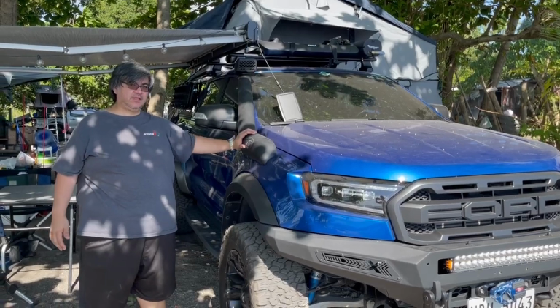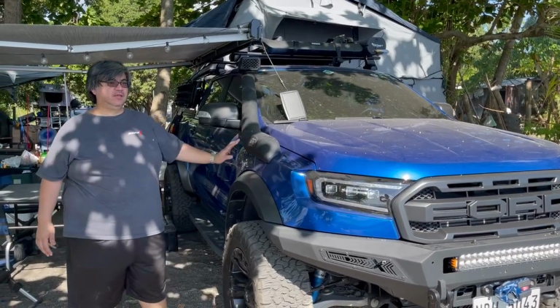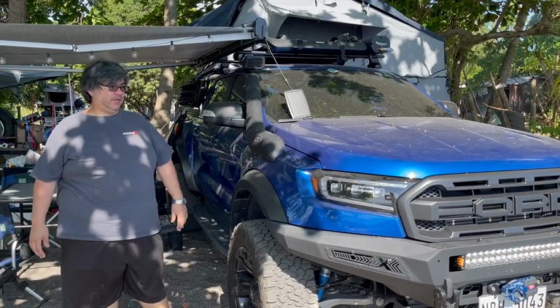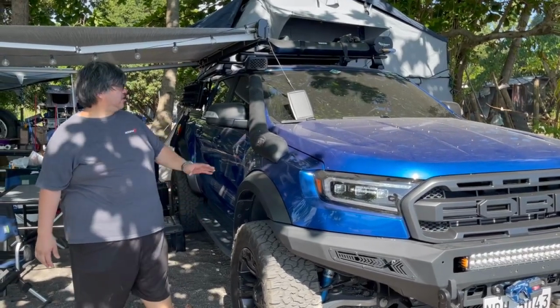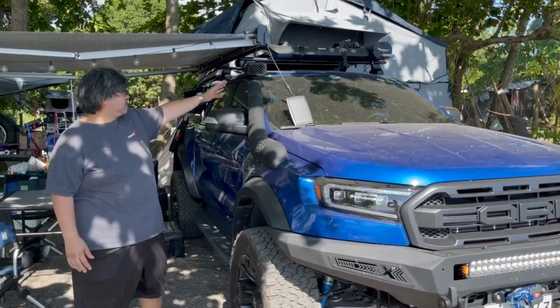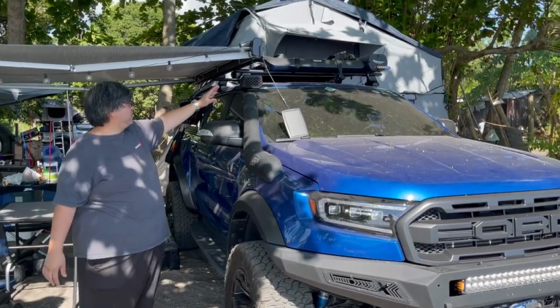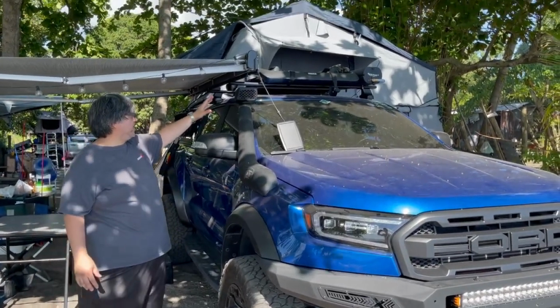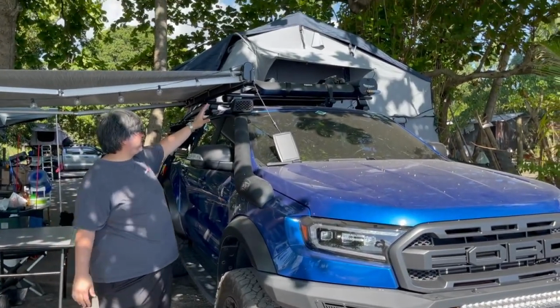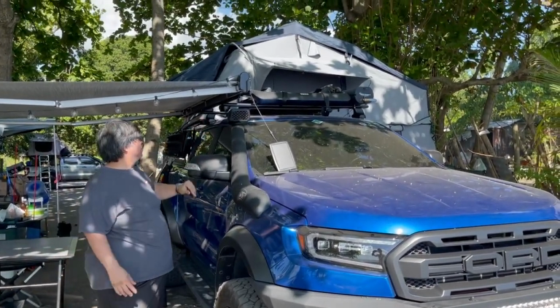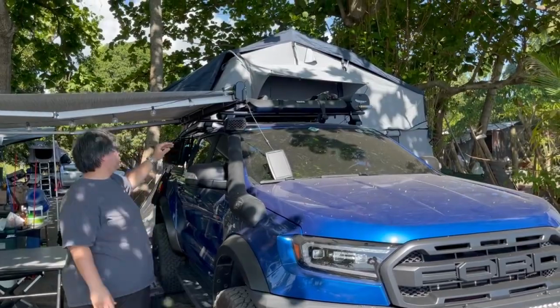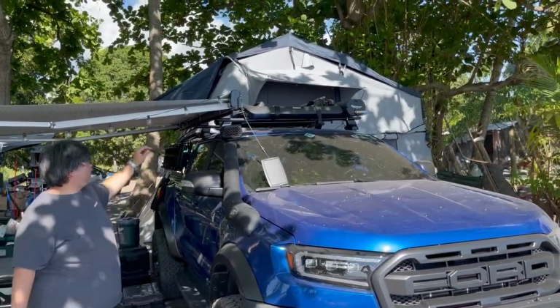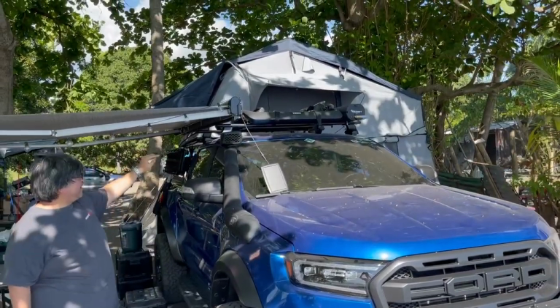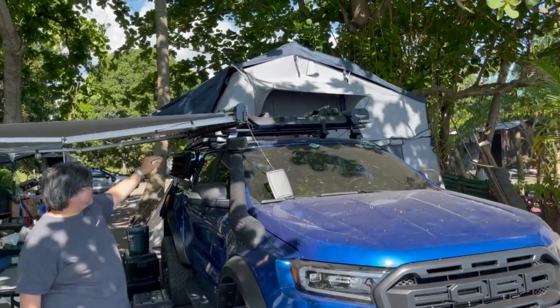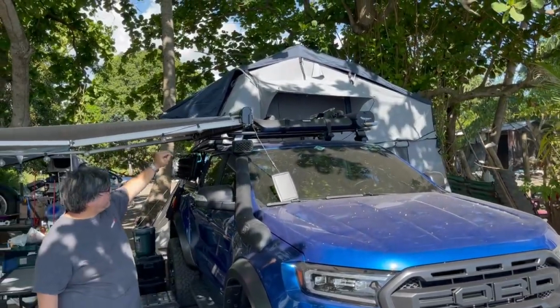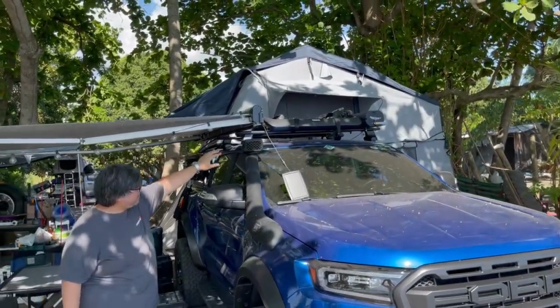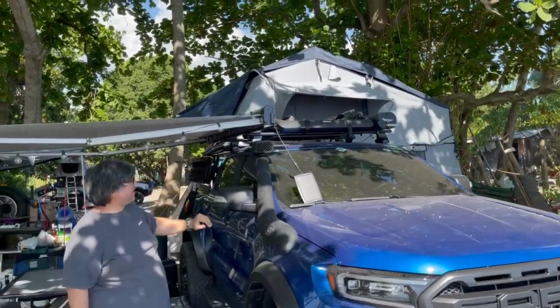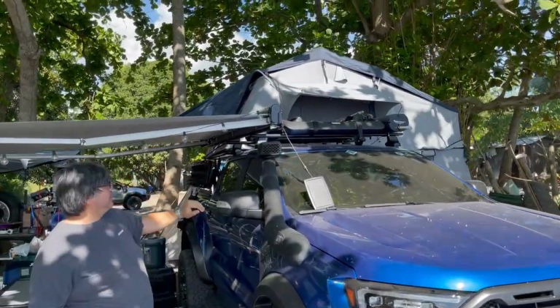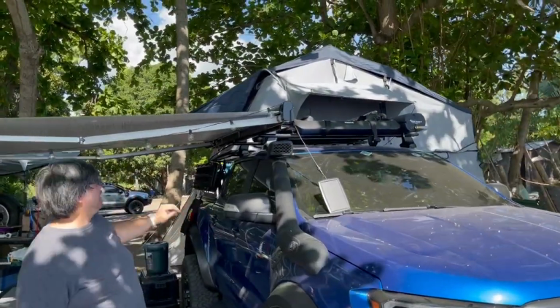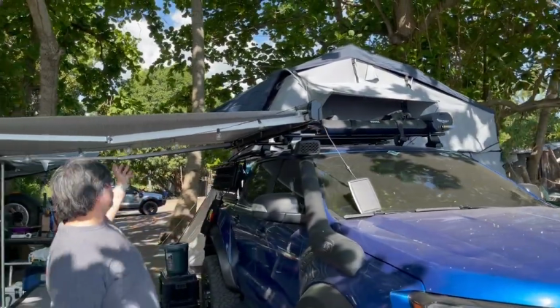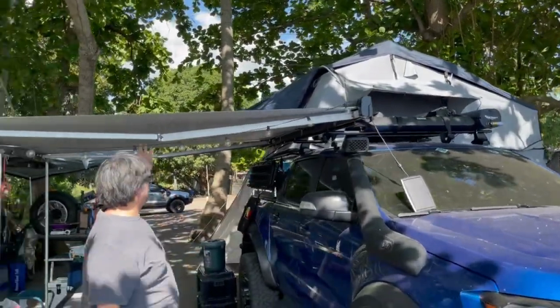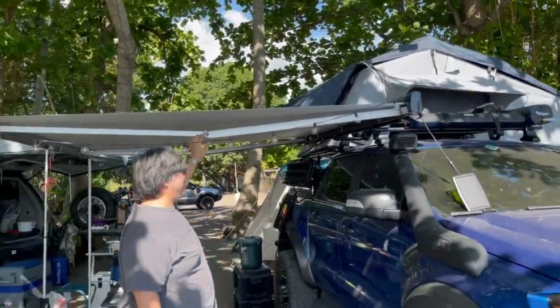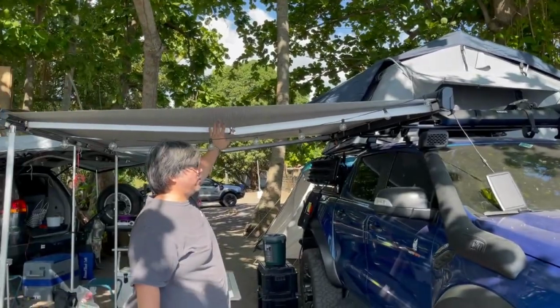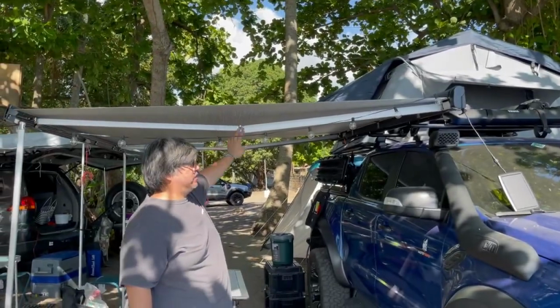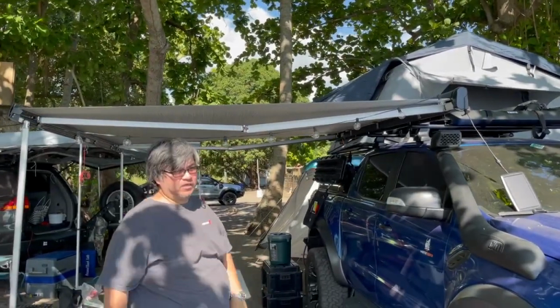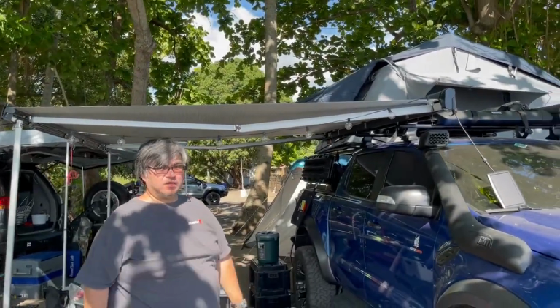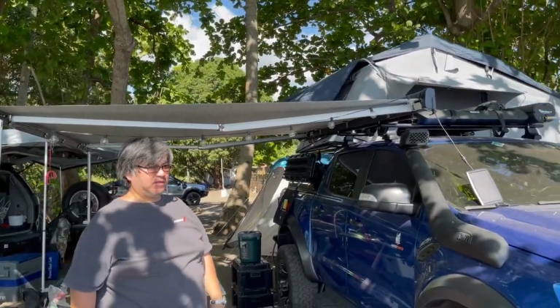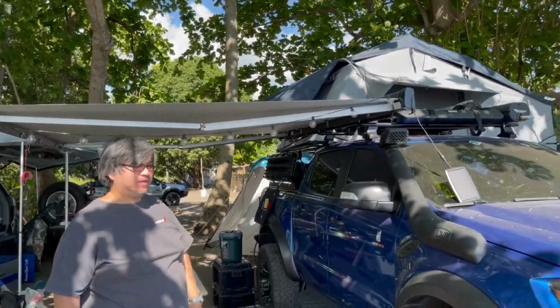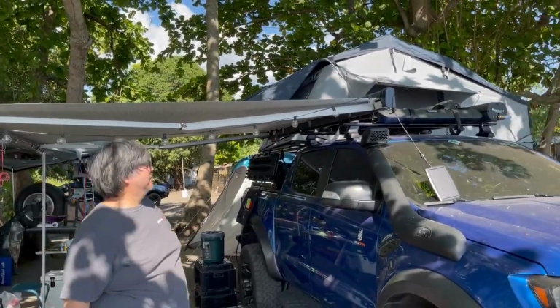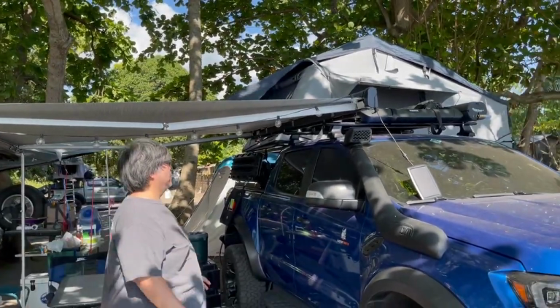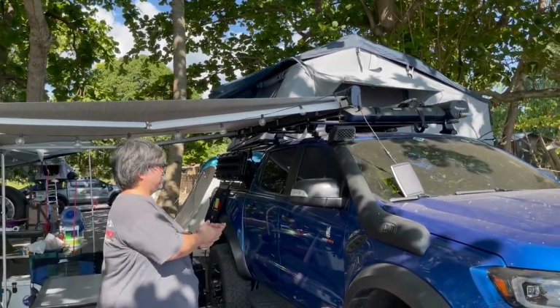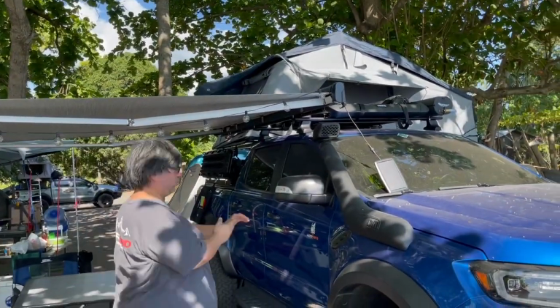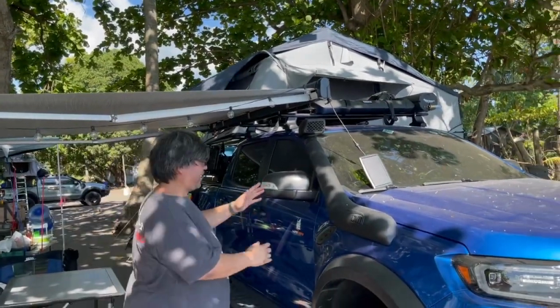On the top it's a full Thule complement — a Thule load bar, a Thule basket, and a Thule Hideaway awning. Let's go to the side.